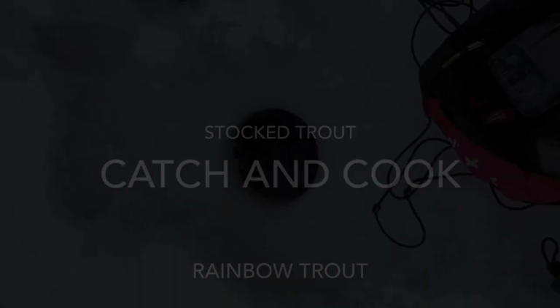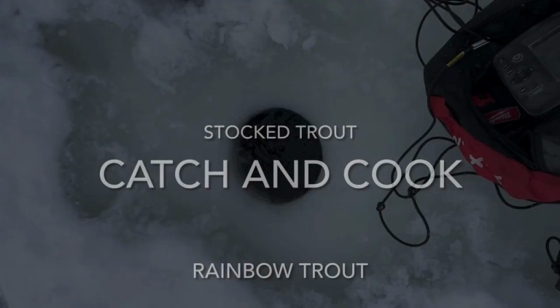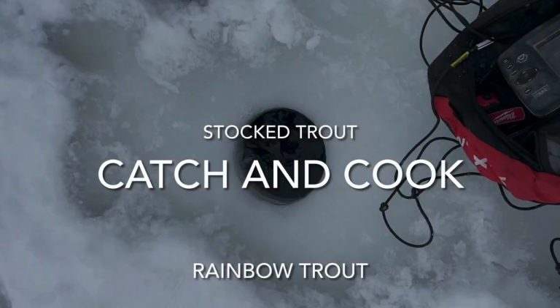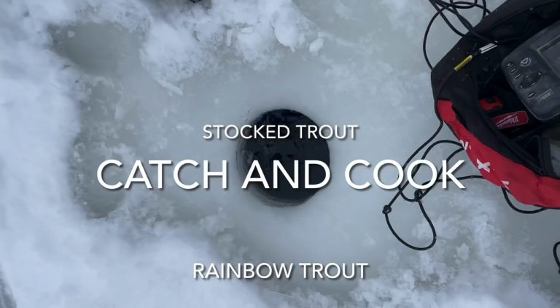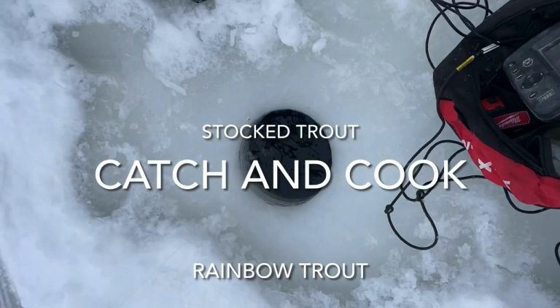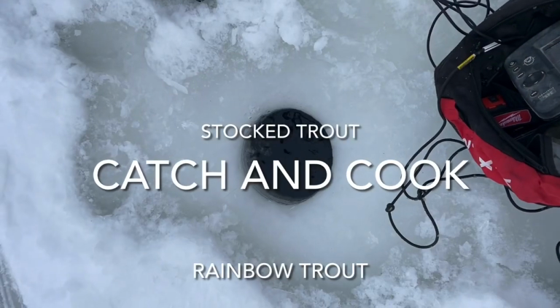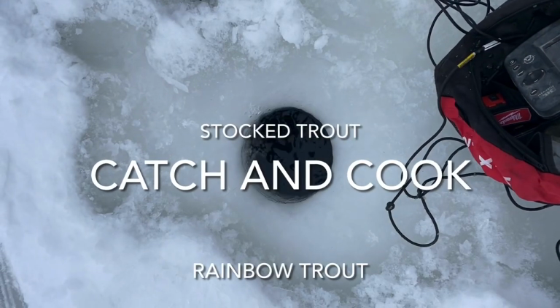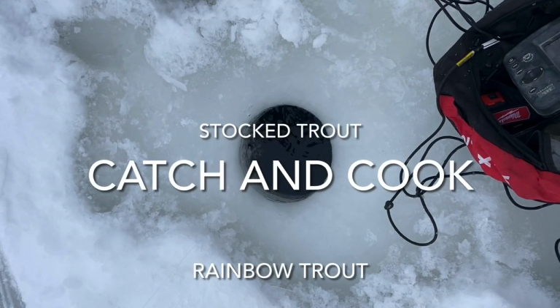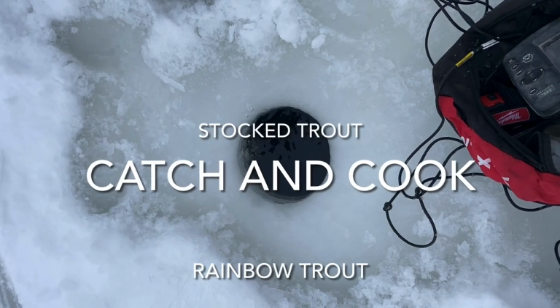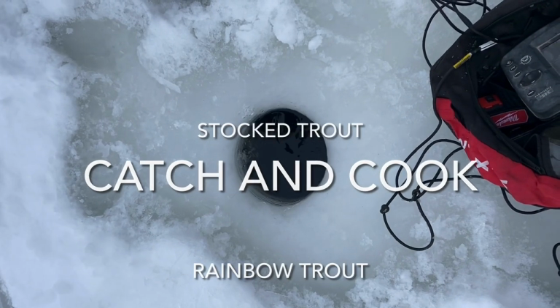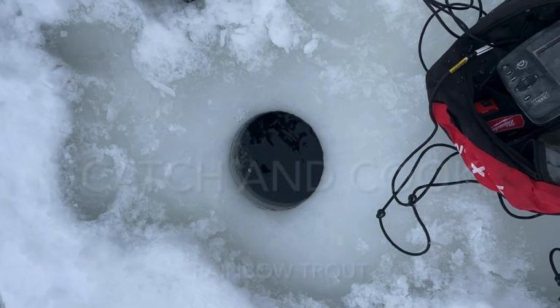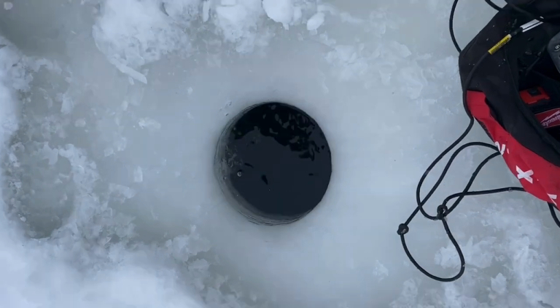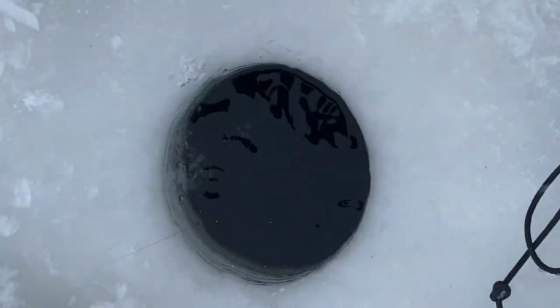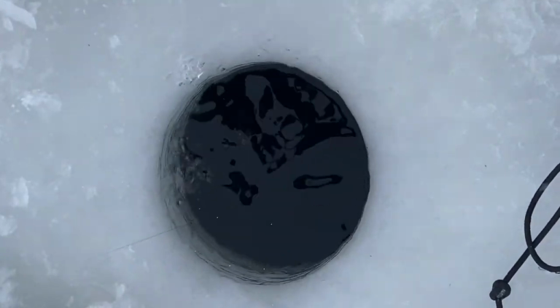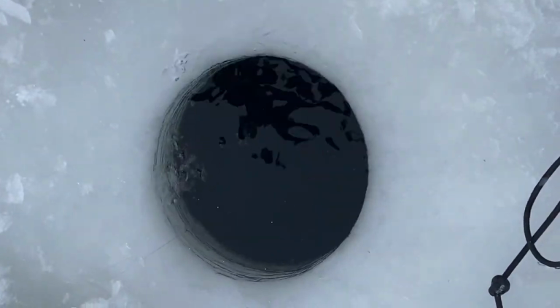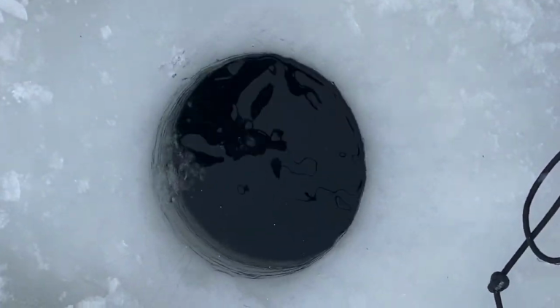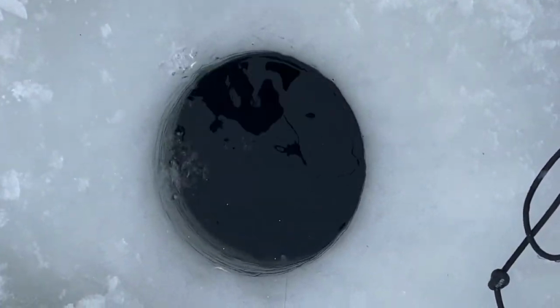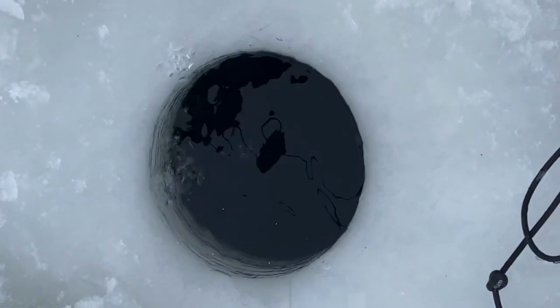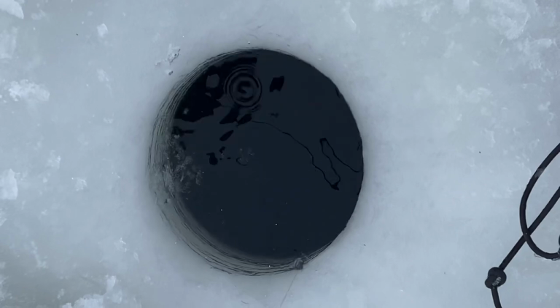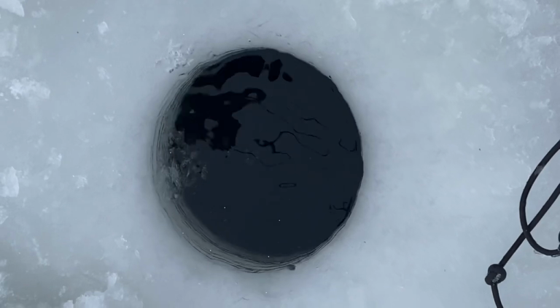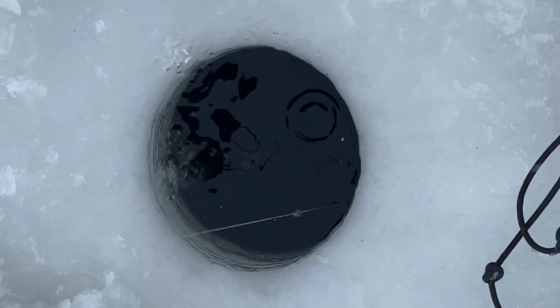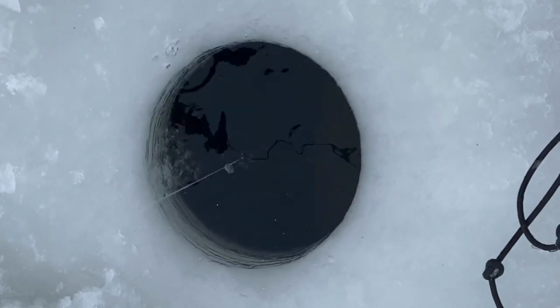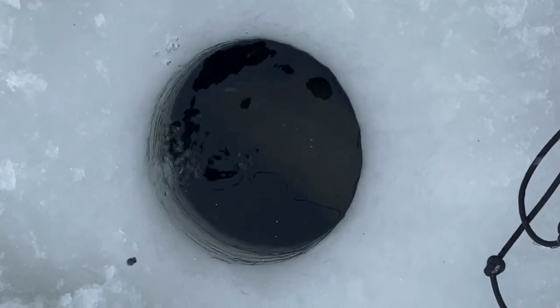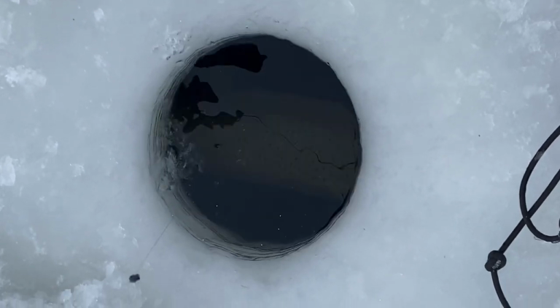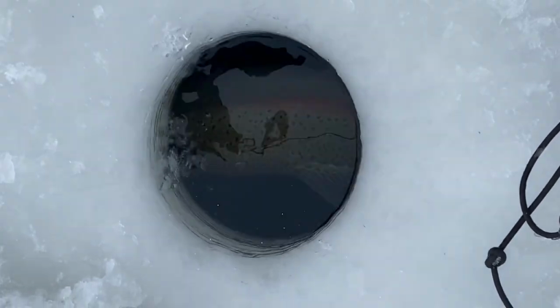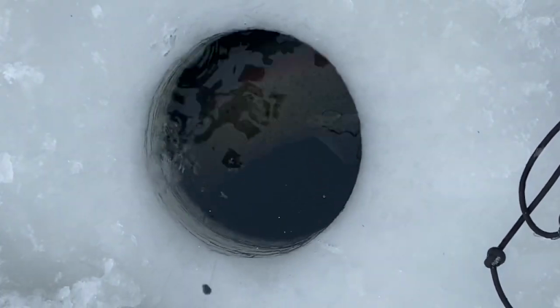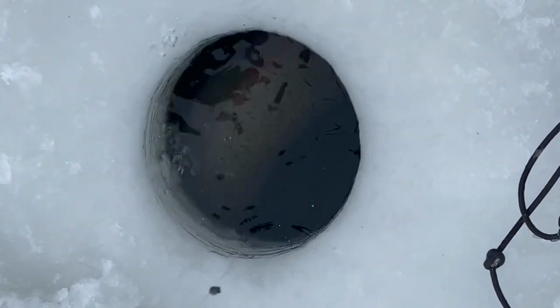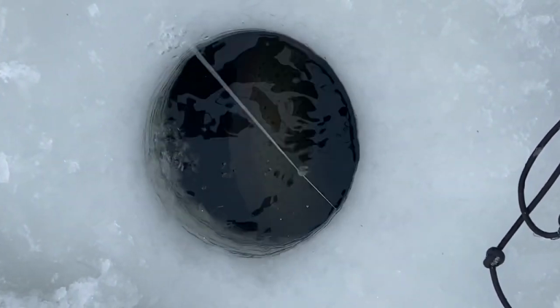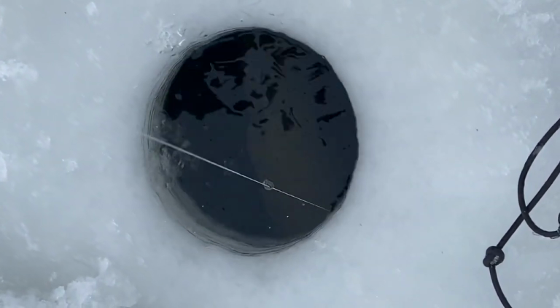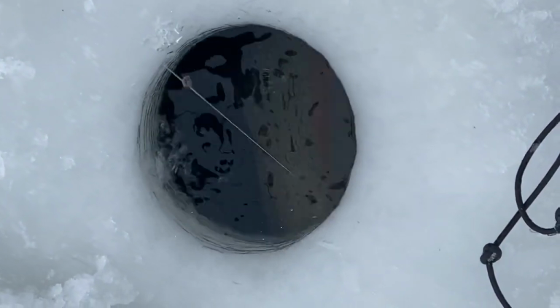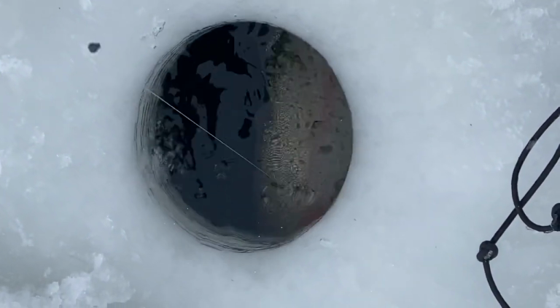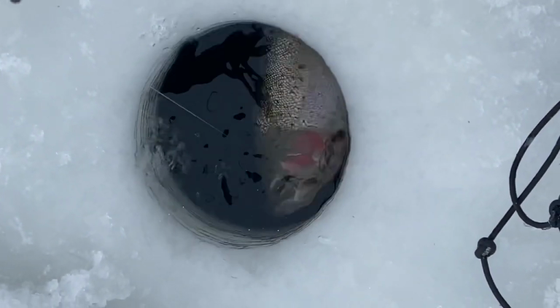We got it on video. Adam's got a wicked rainbow here. Look at that shark.